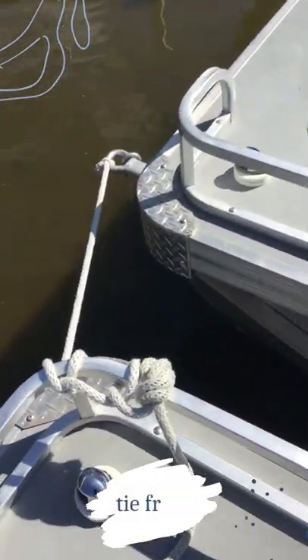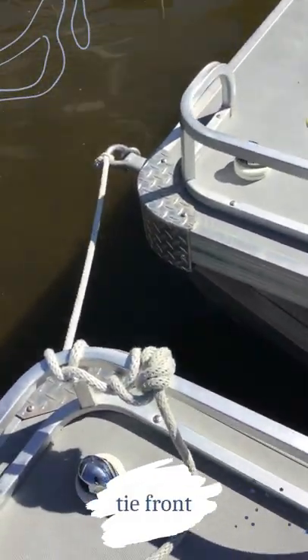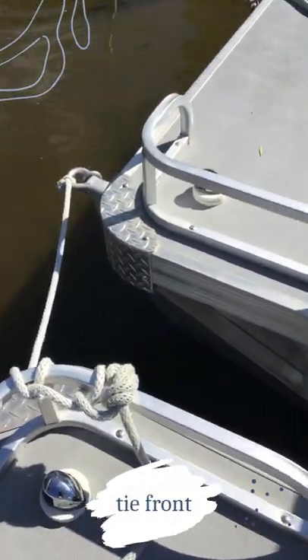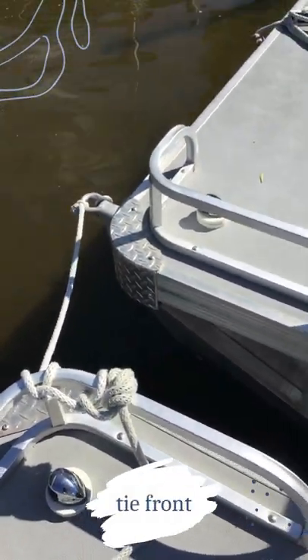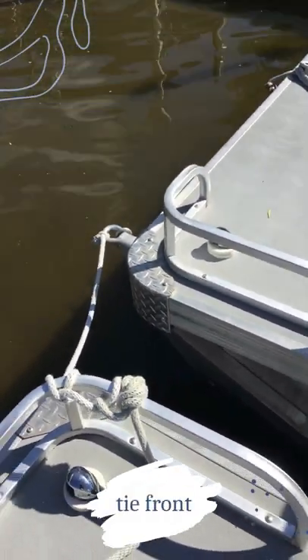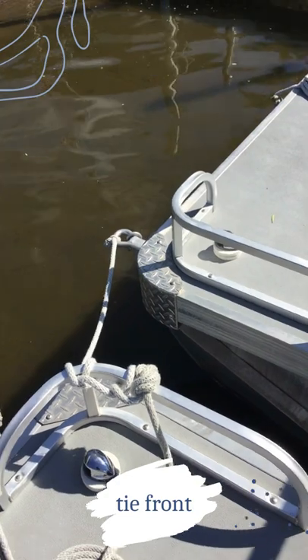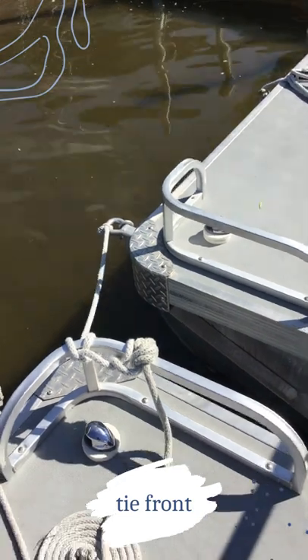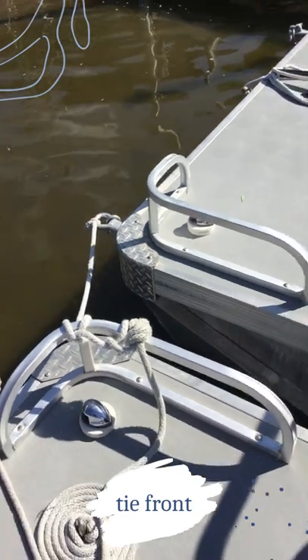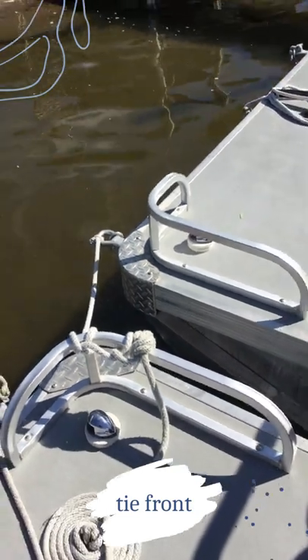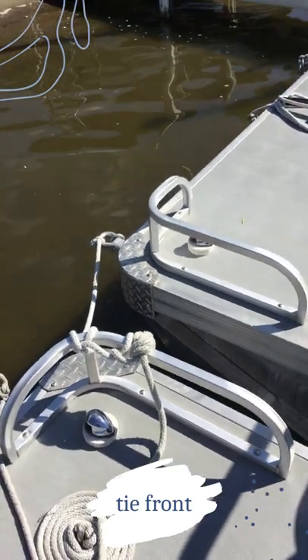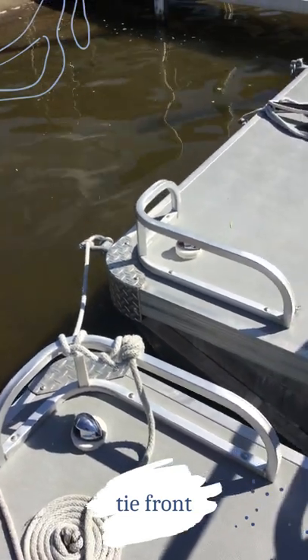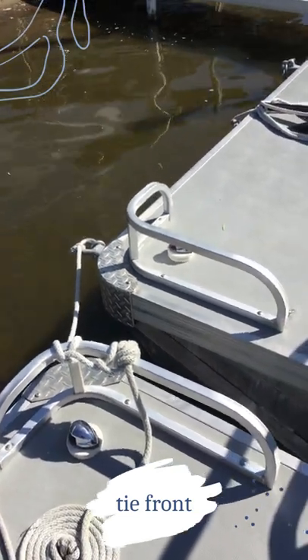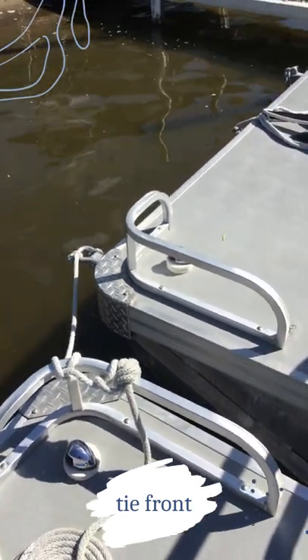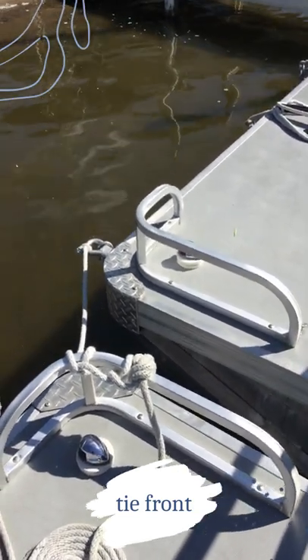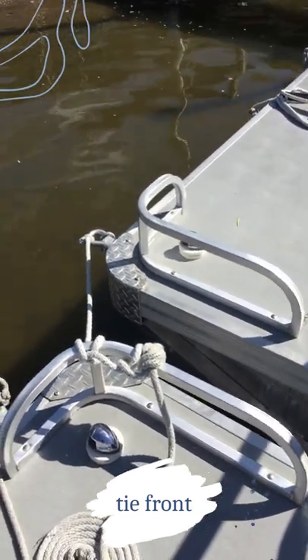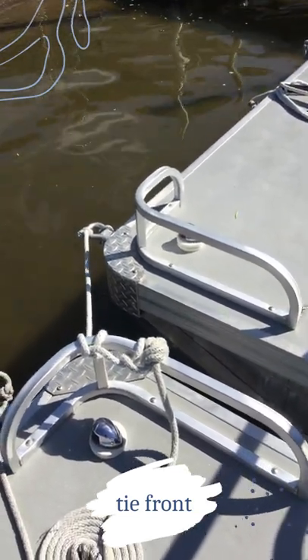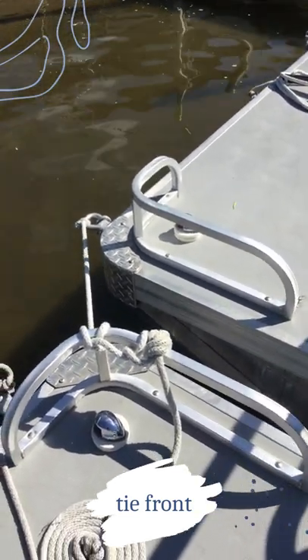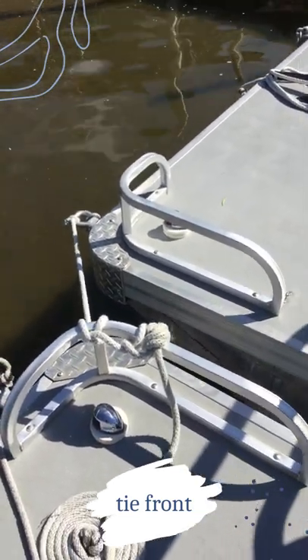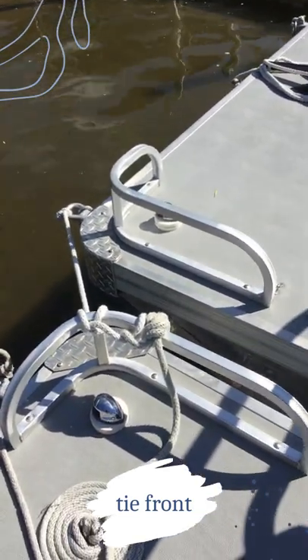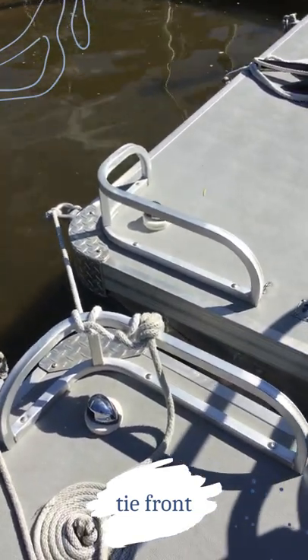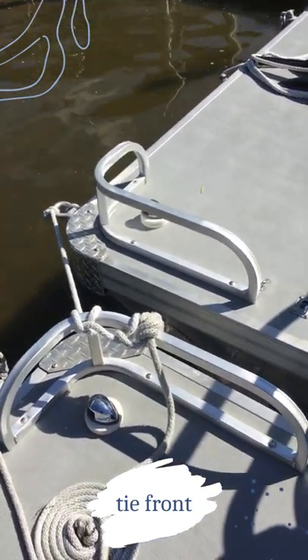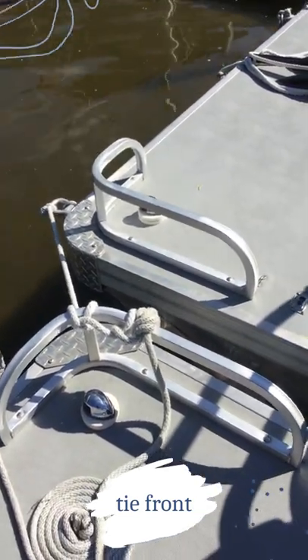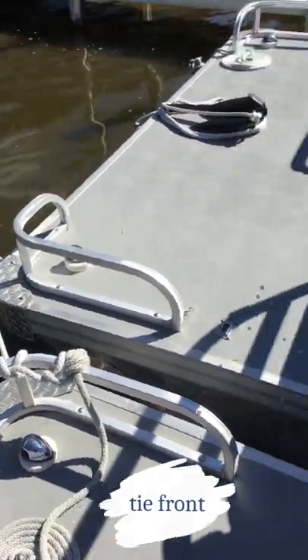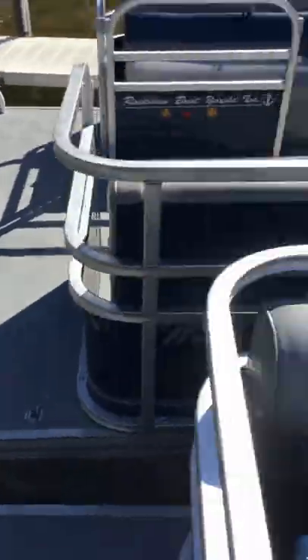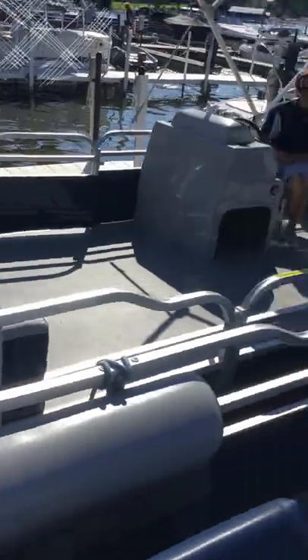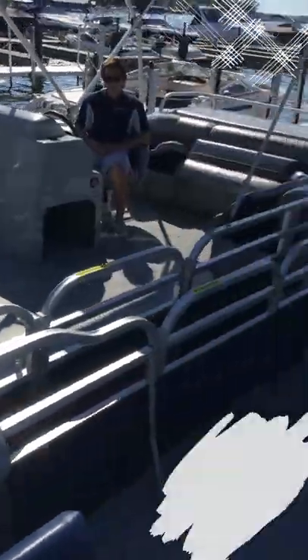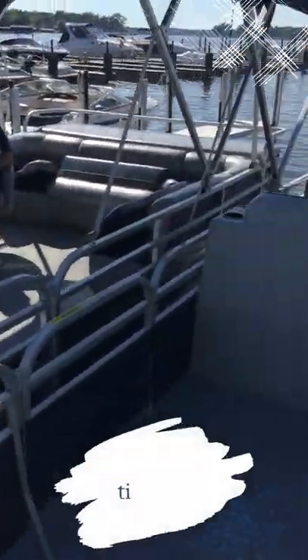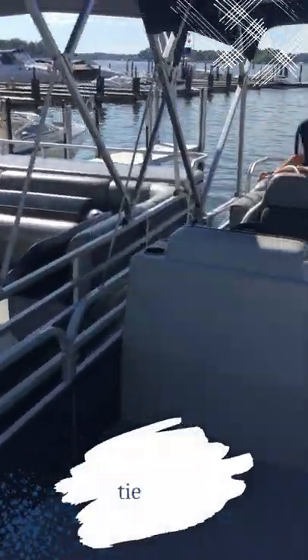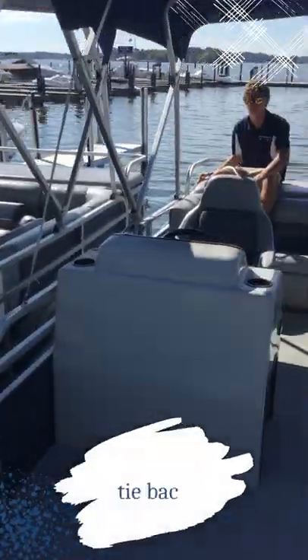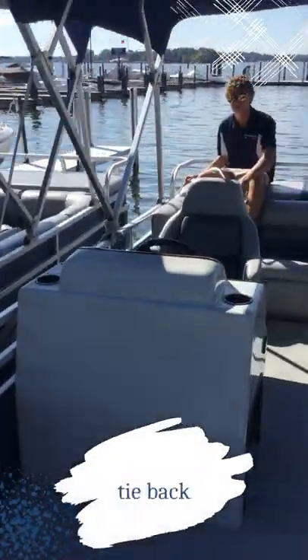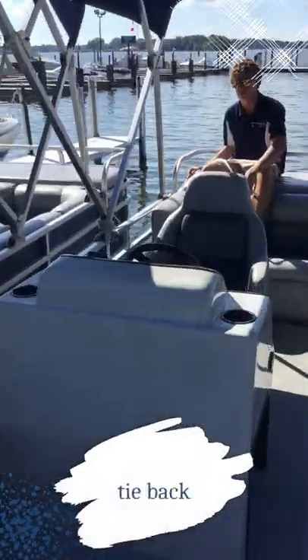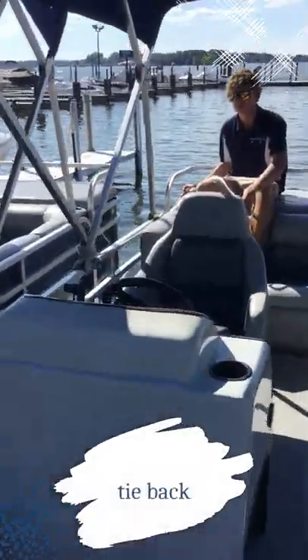Right here we have the front tied up. We don't have a cleat to tie up to, so we basically just tied it up to this pole. It's always good to tie the boat up in two different places.